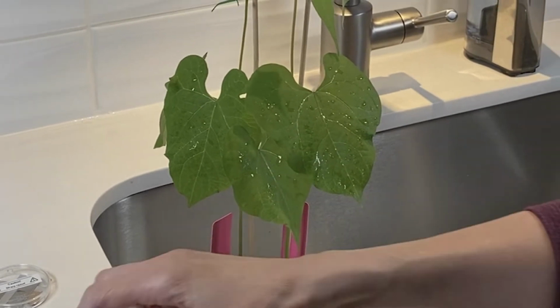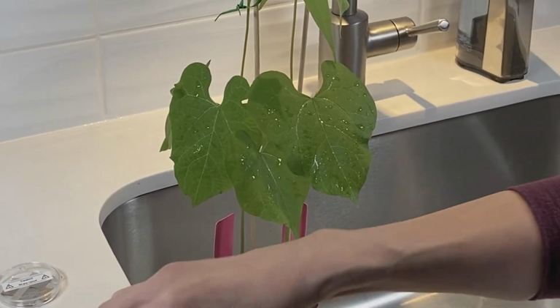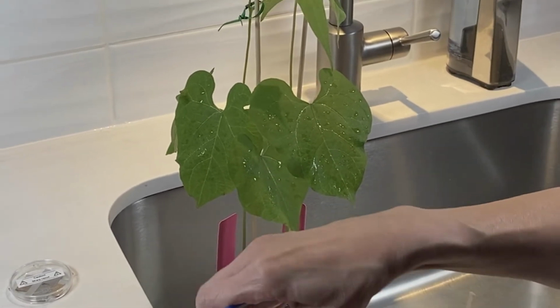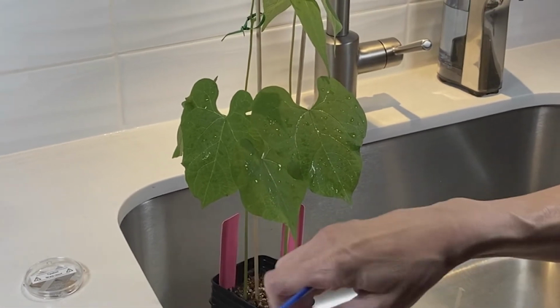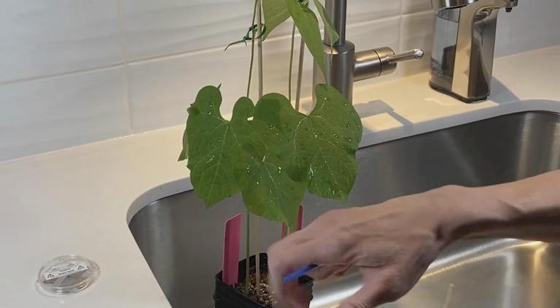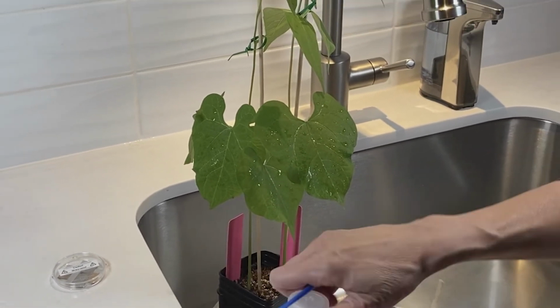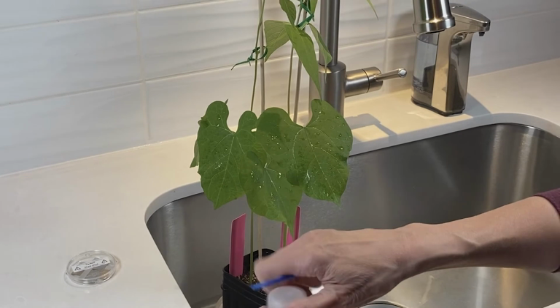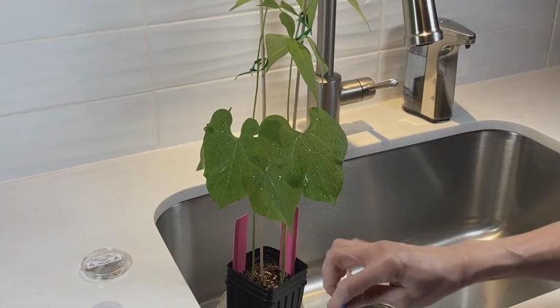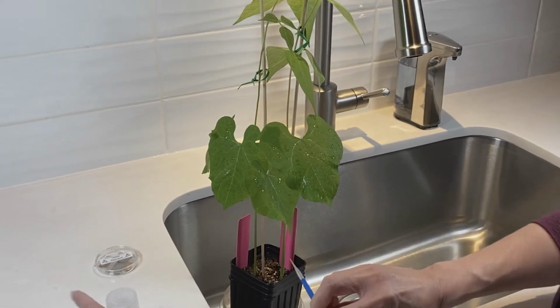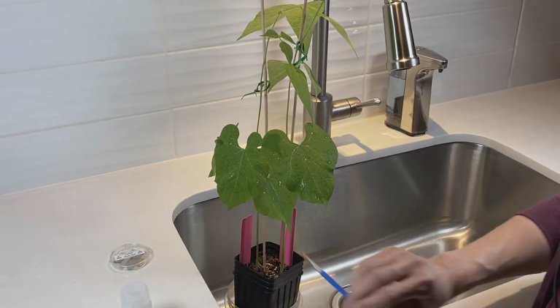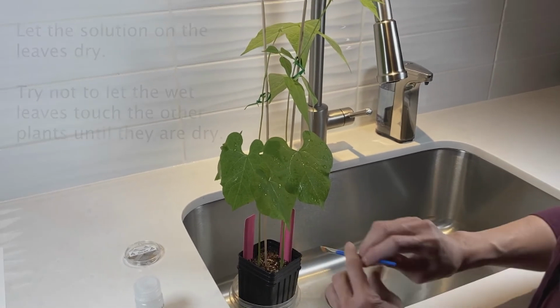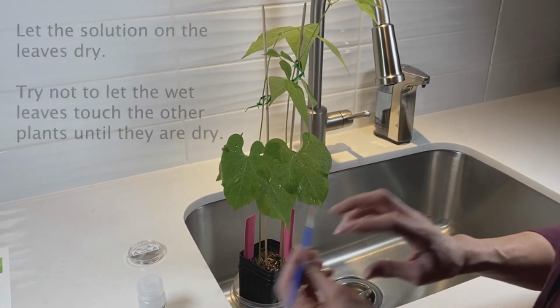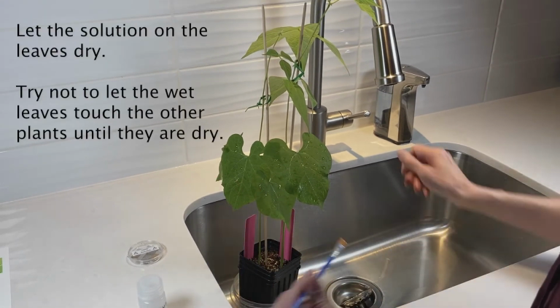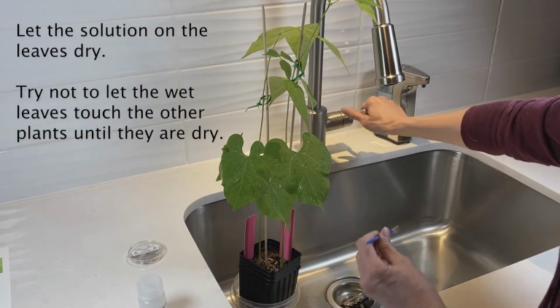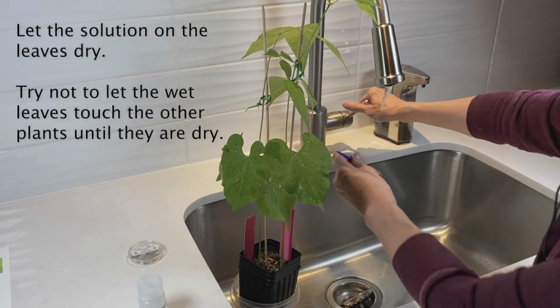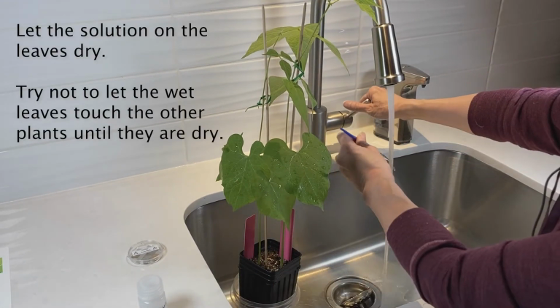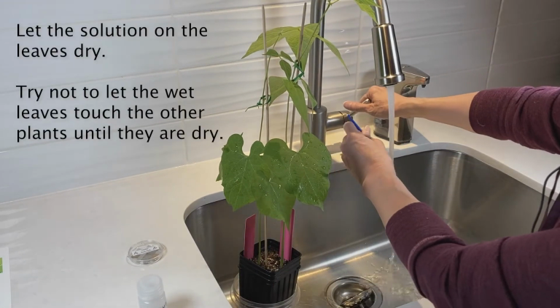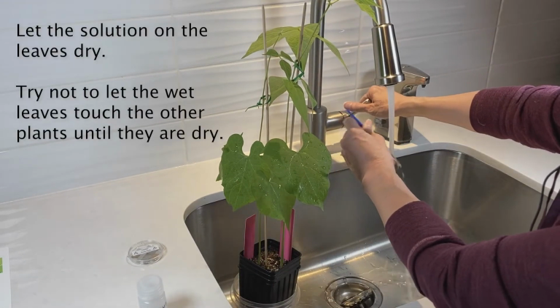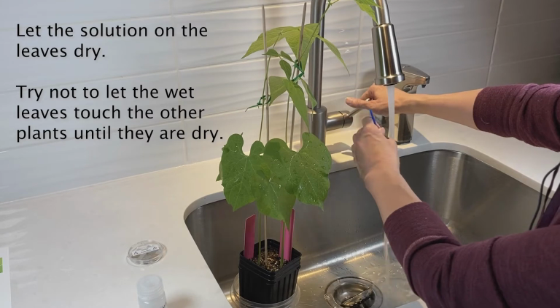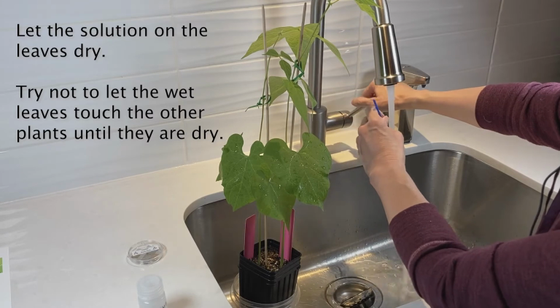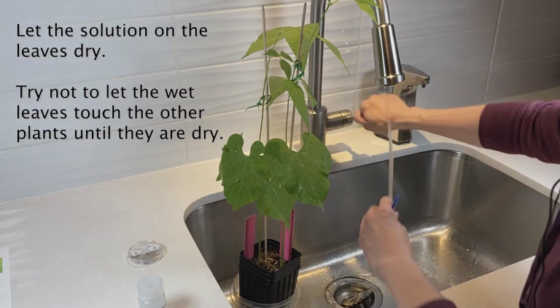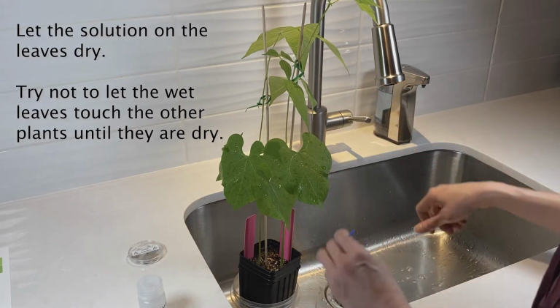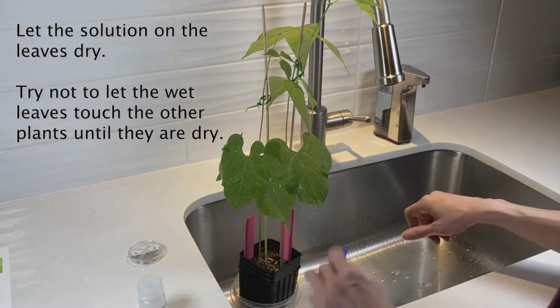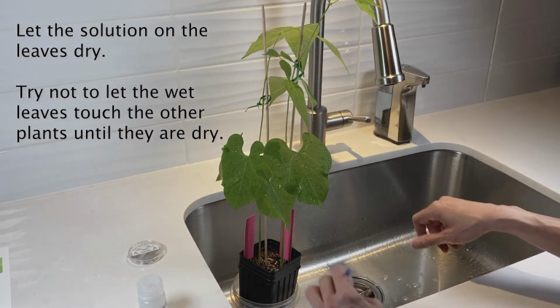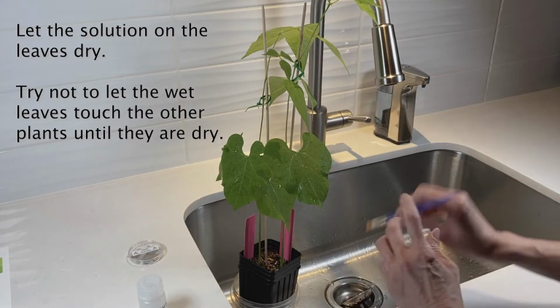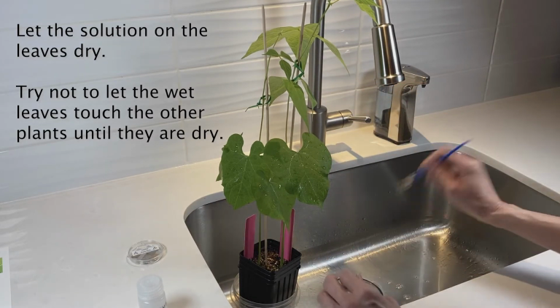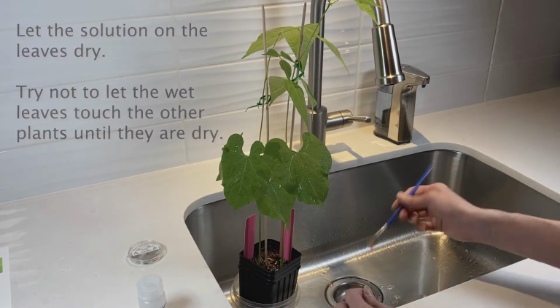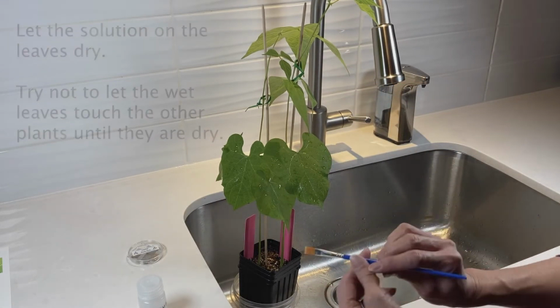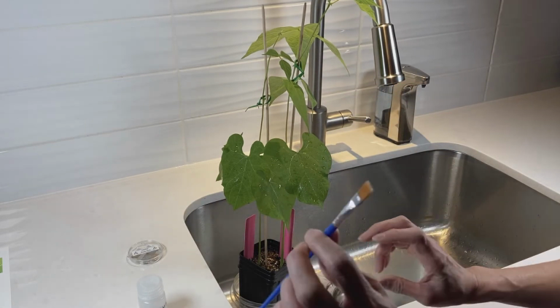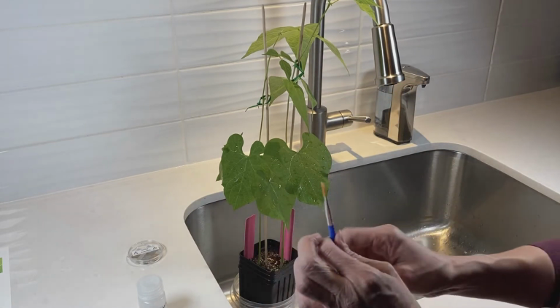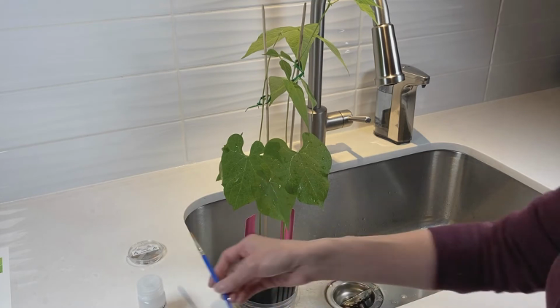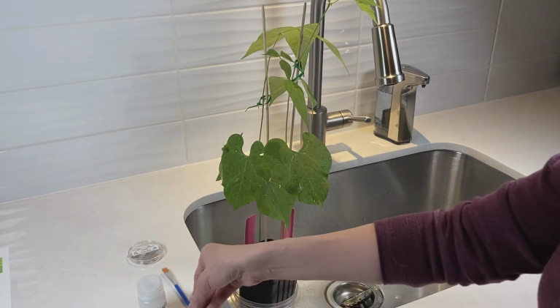And that's all there is to this one. When you are done with your paintbrush, you can just rinse it off with some water and then let it air dry and return it with the kit.